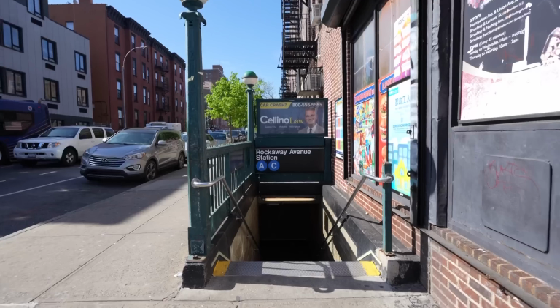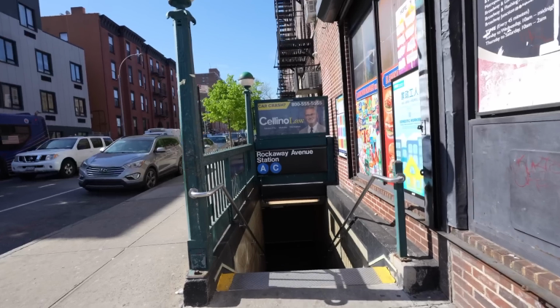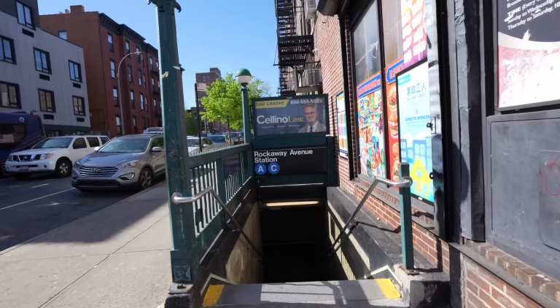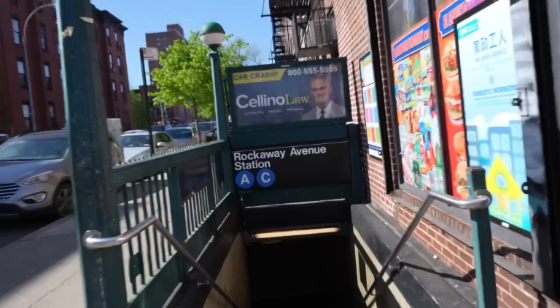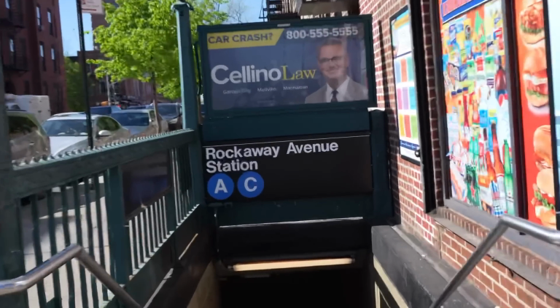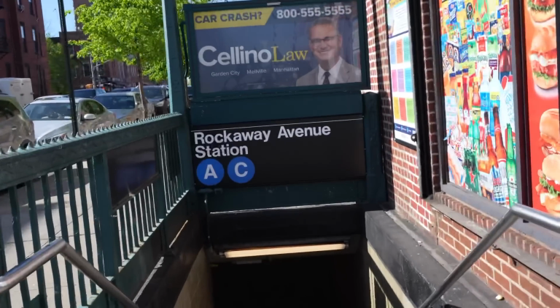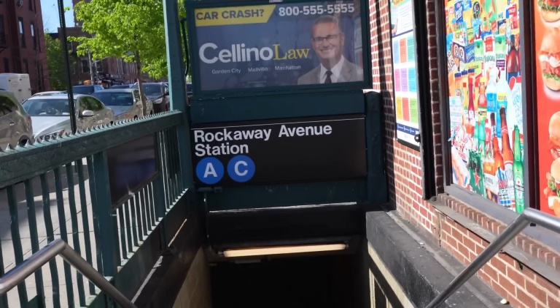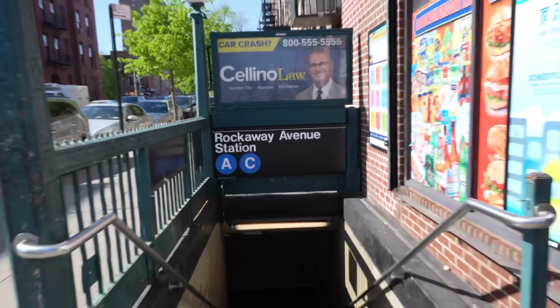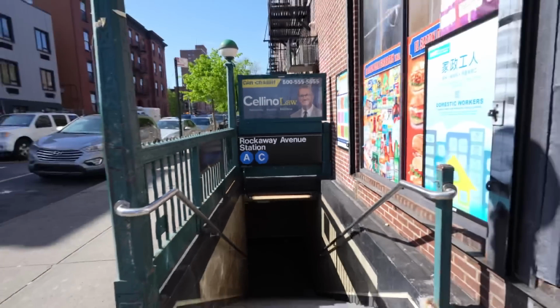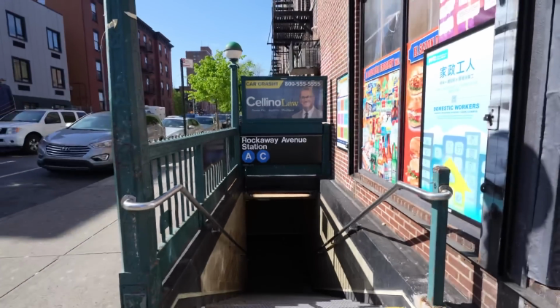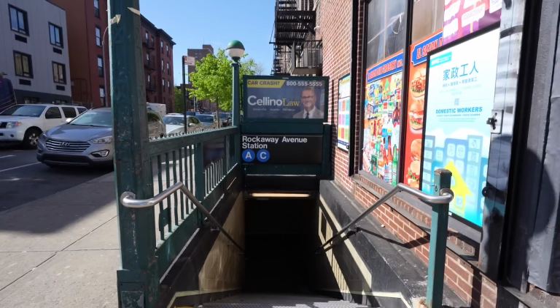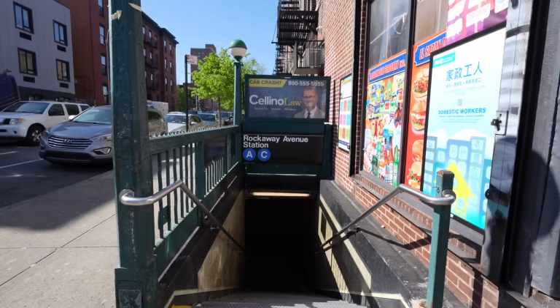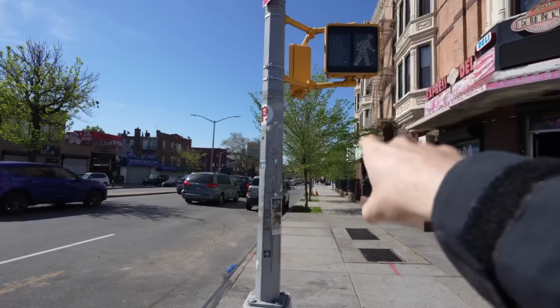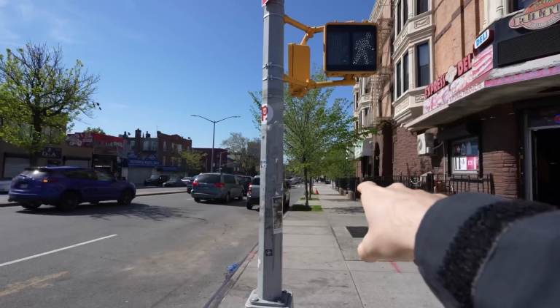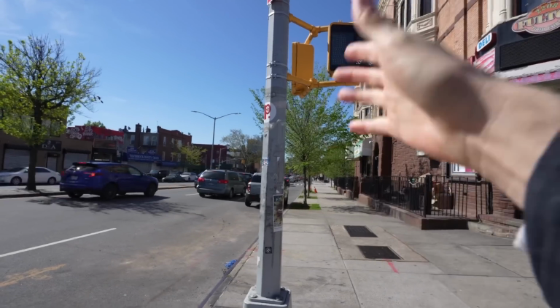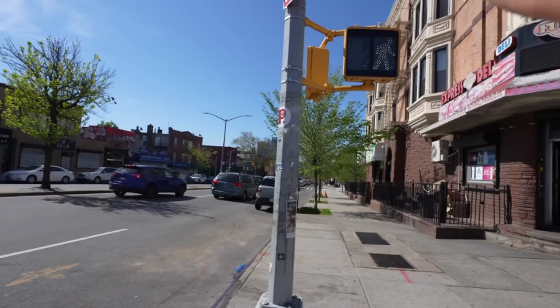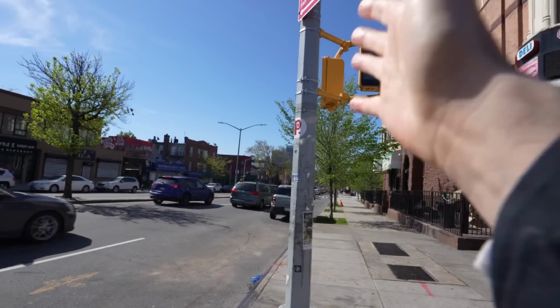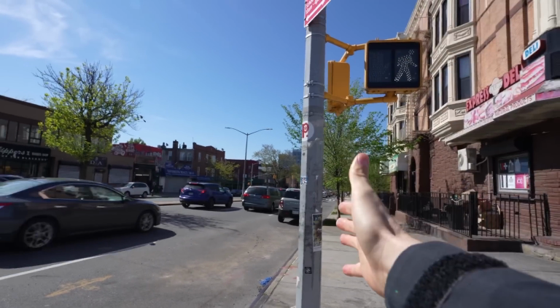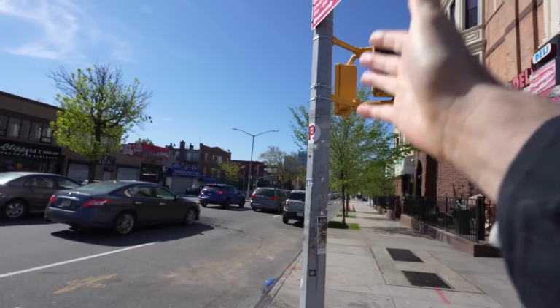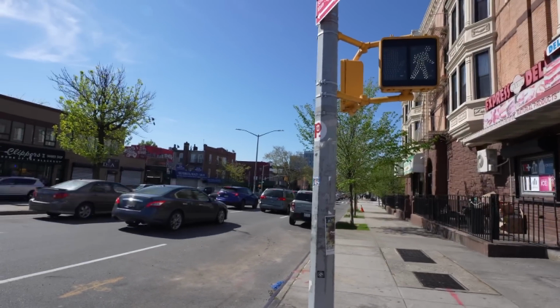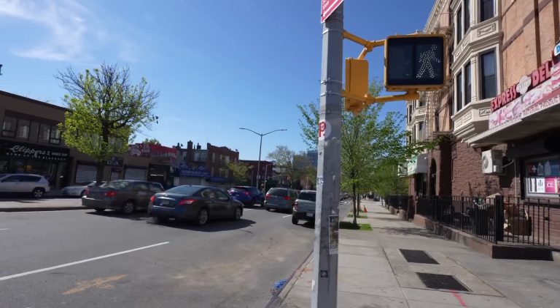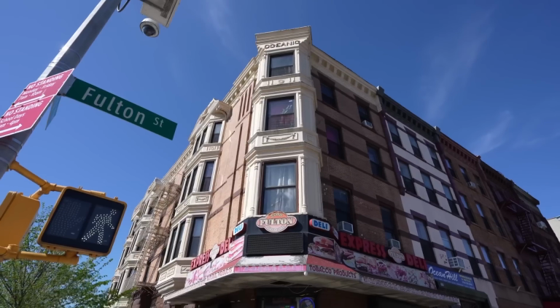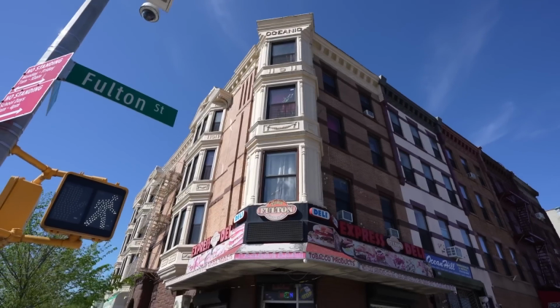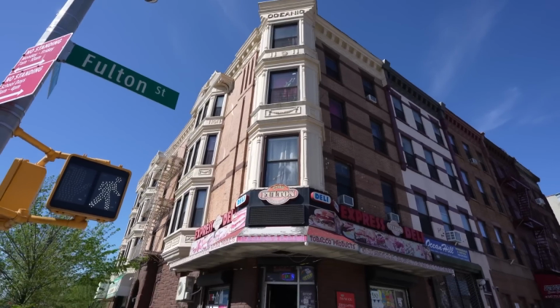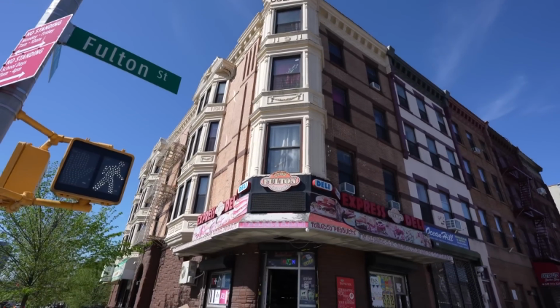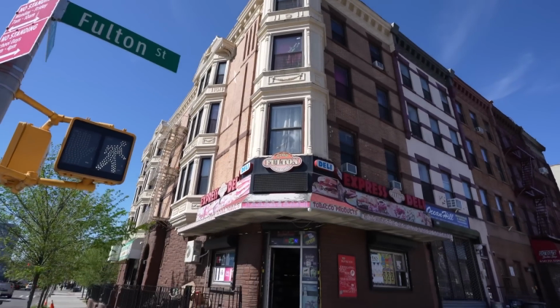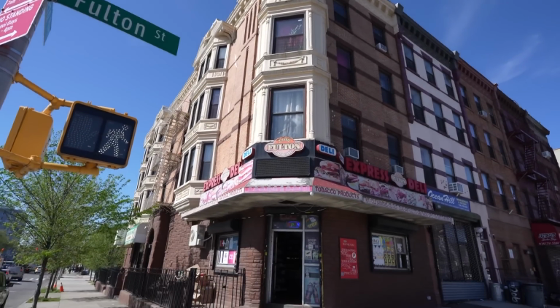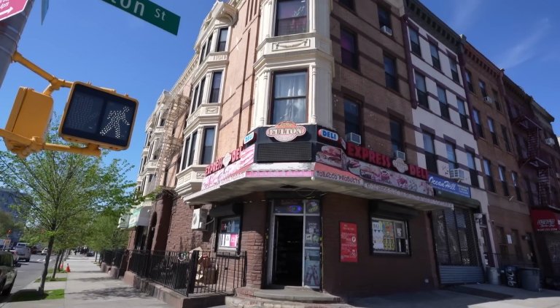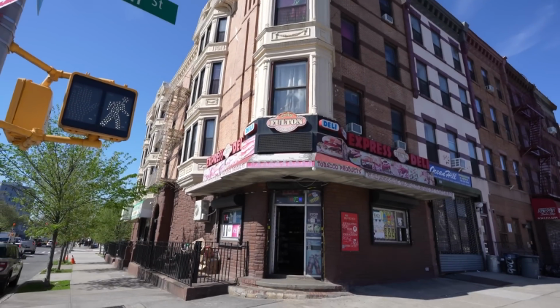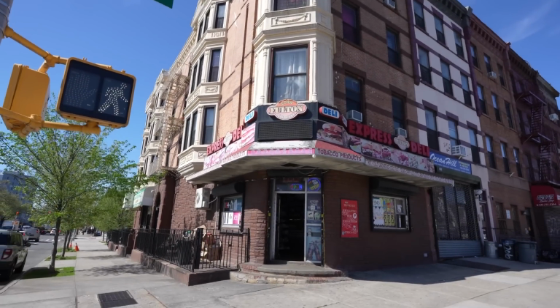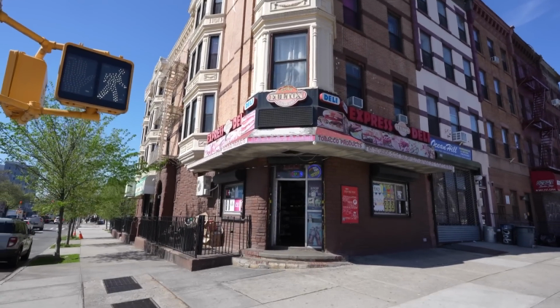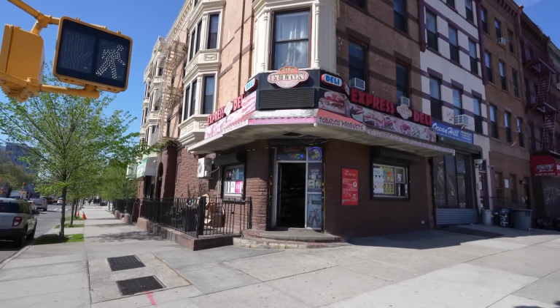Okay, here we go. Rockaway Avenue — that's one of the close subways. This is Eastern Parkway. The apartment's about five minutes that way. But this does seem like one of those areas where you could find a good deal on an apartment.